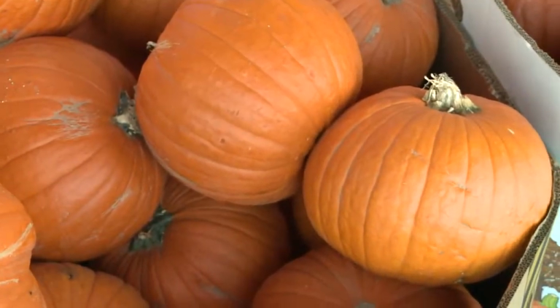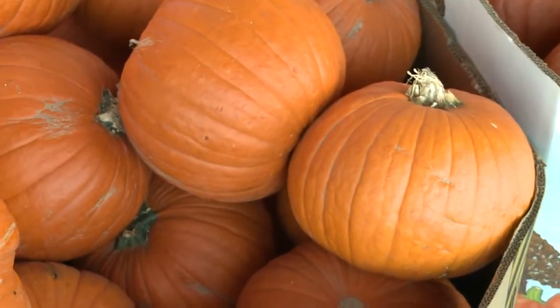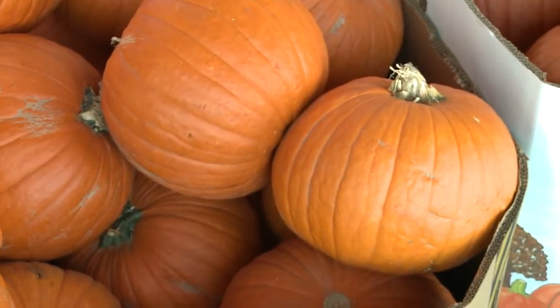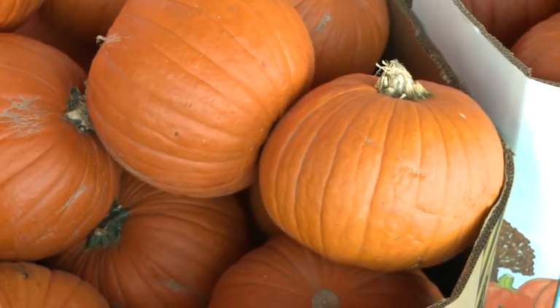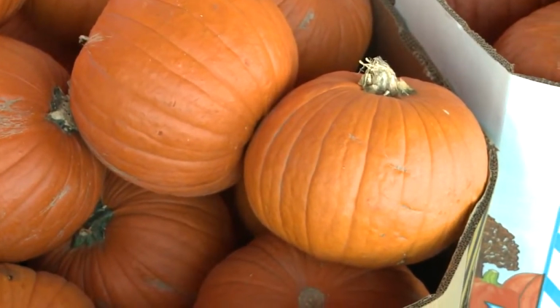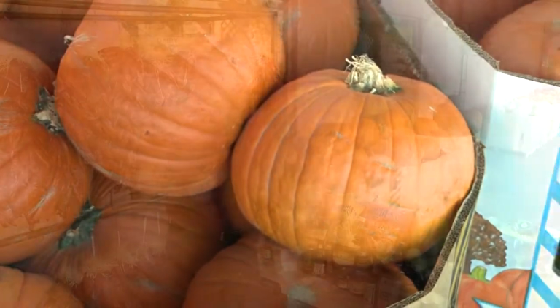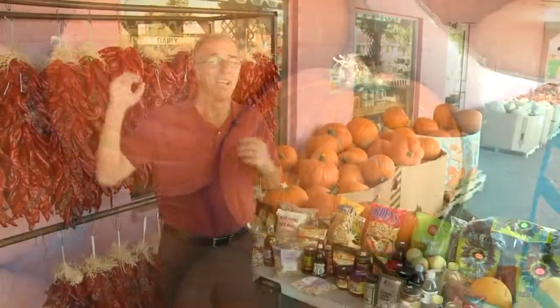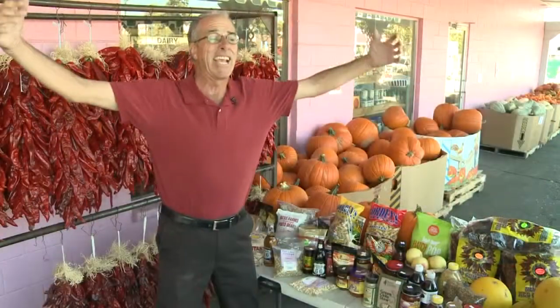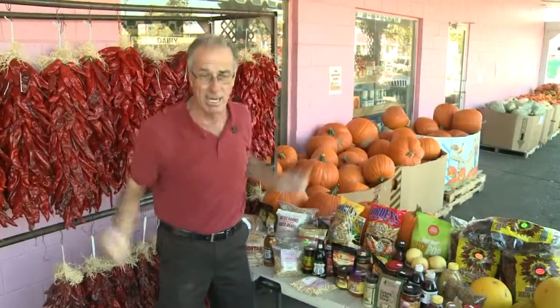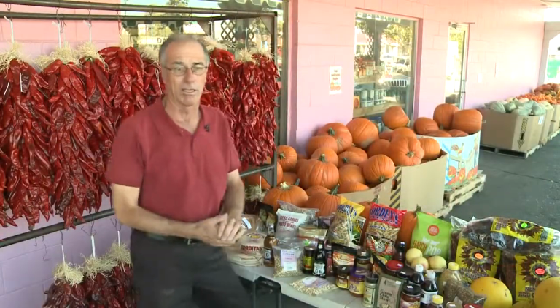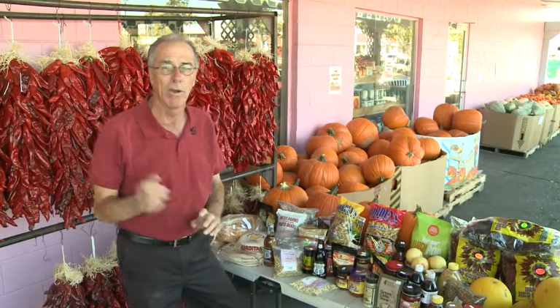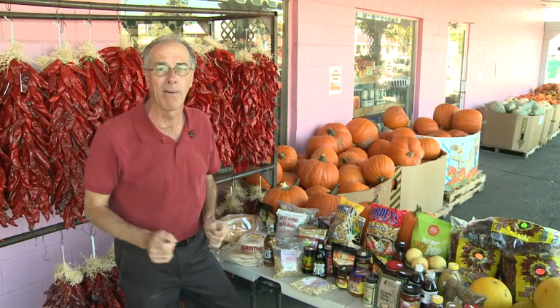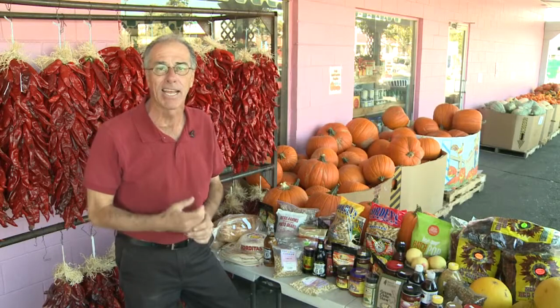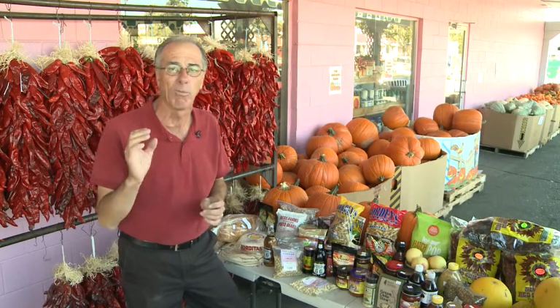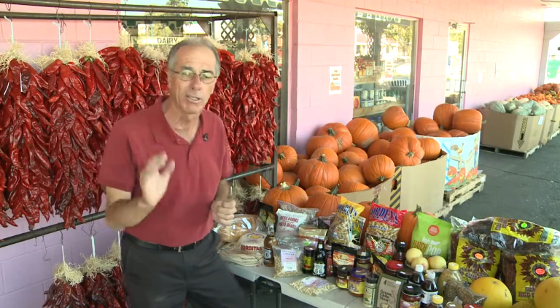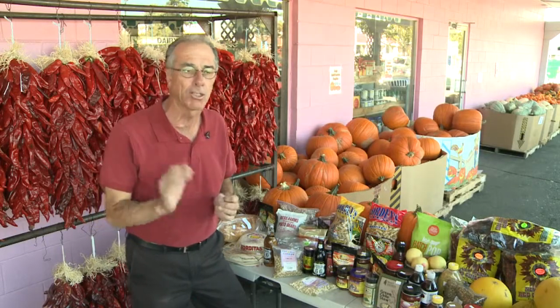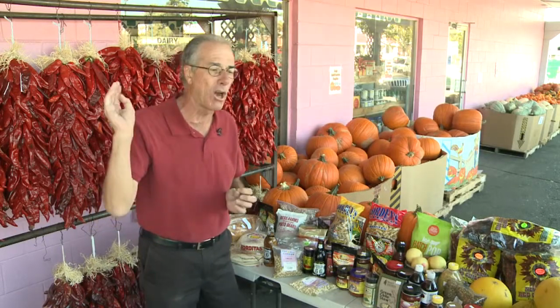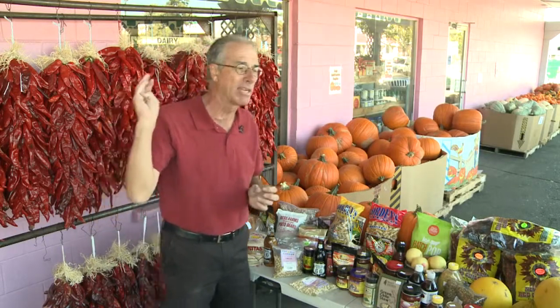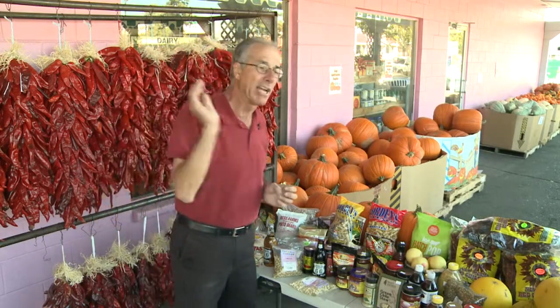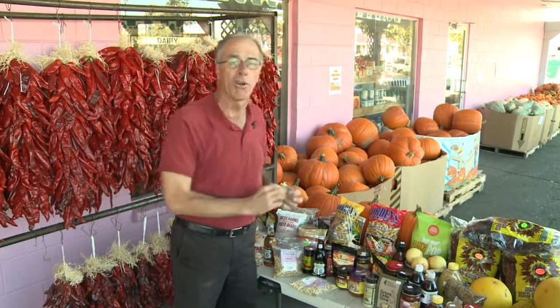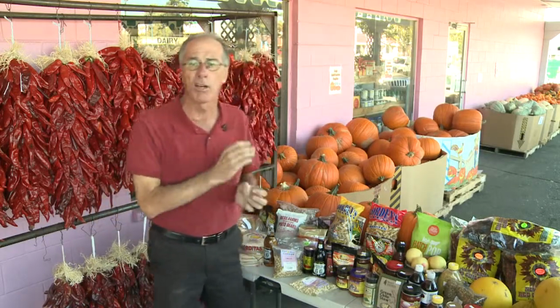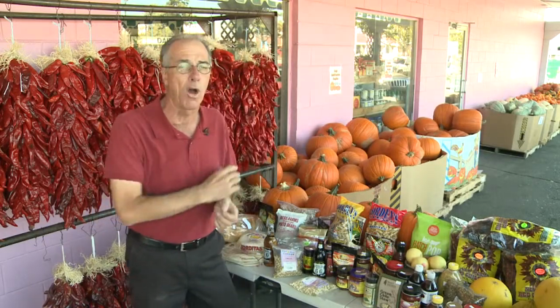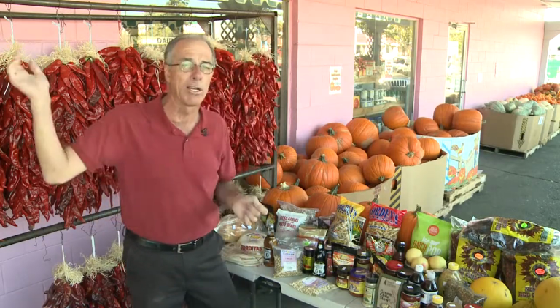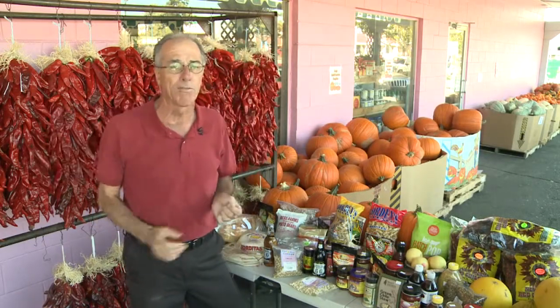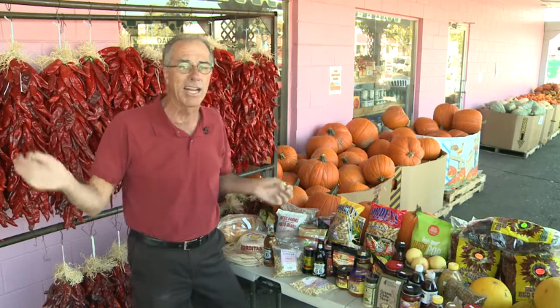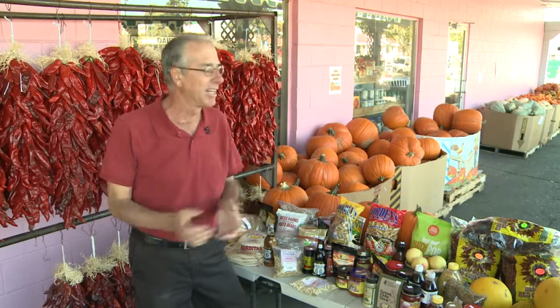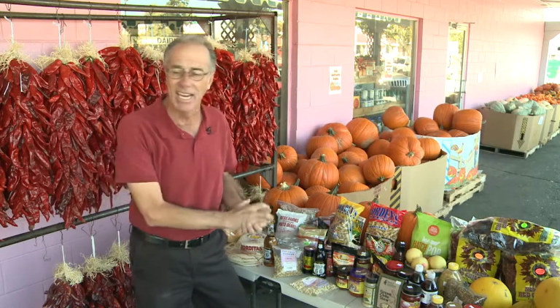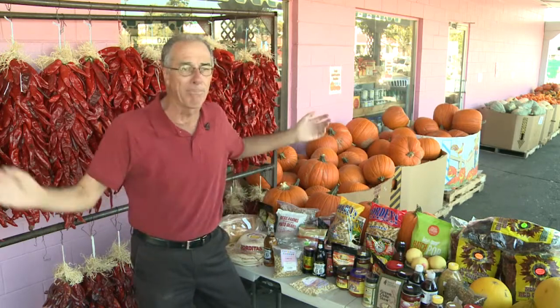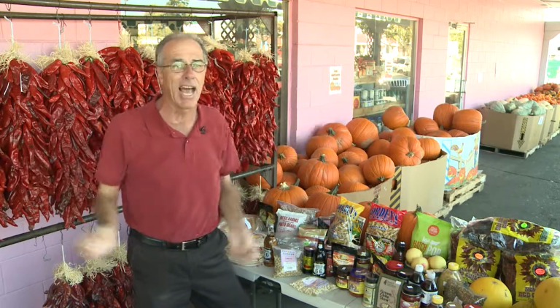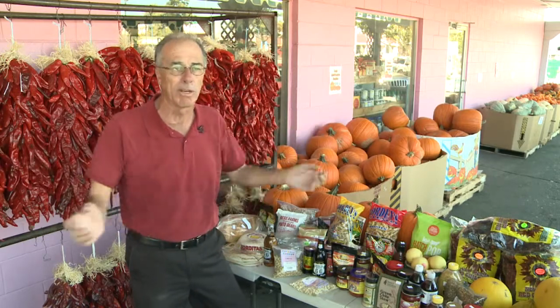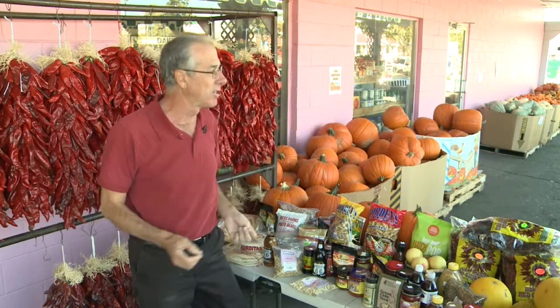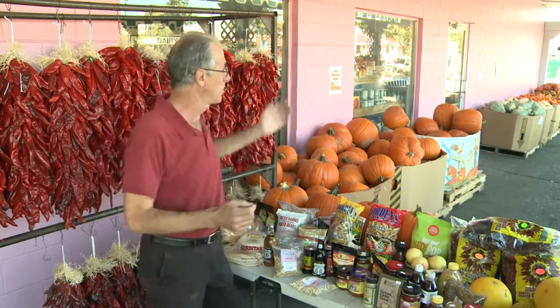We've got pumpkins every size — from little ones, big ones, gigantic ones. We have pumpkins, and we're here to suit you. We start them at $2, and they go all the way to $24.99. Any shape, any size, we're here to suit you.